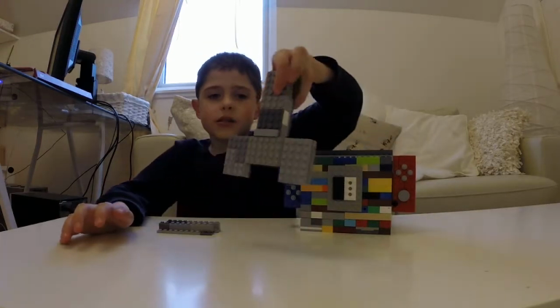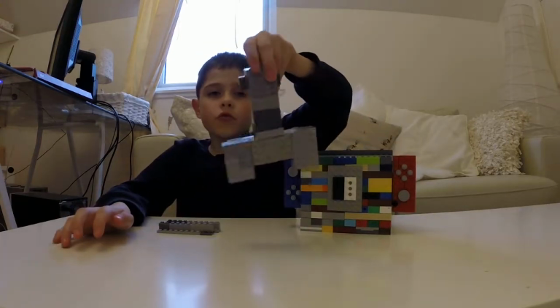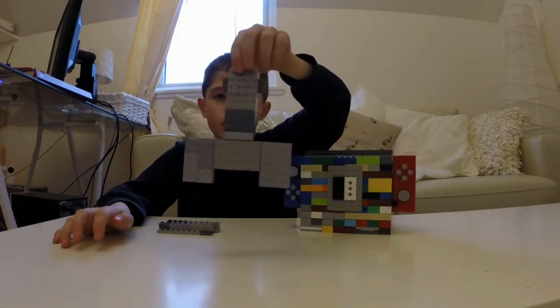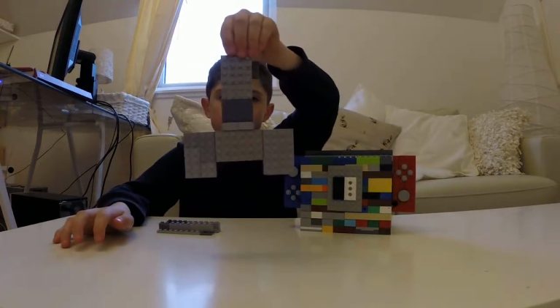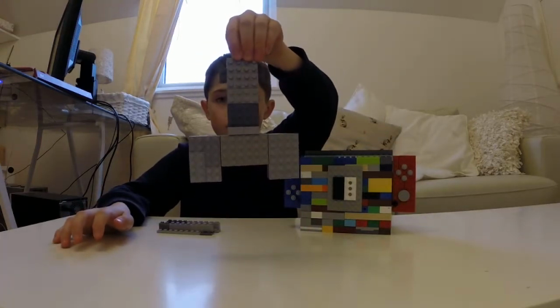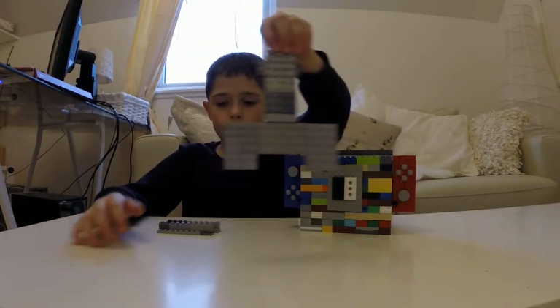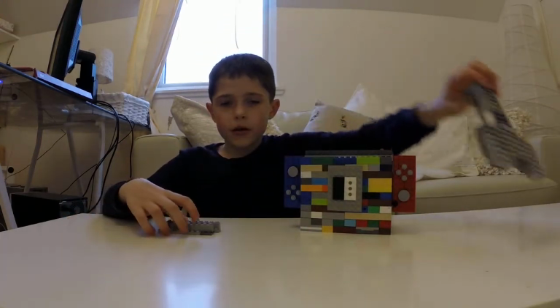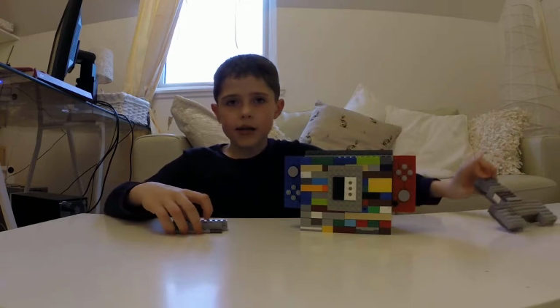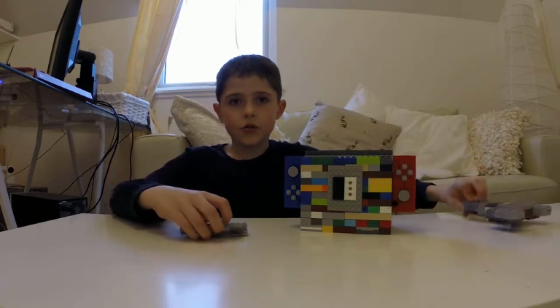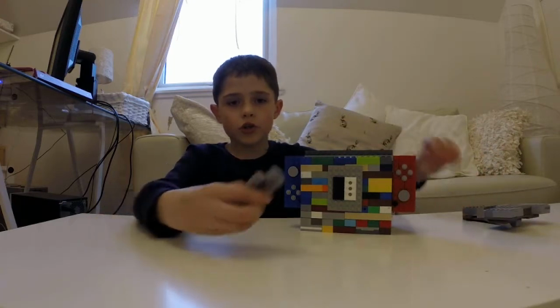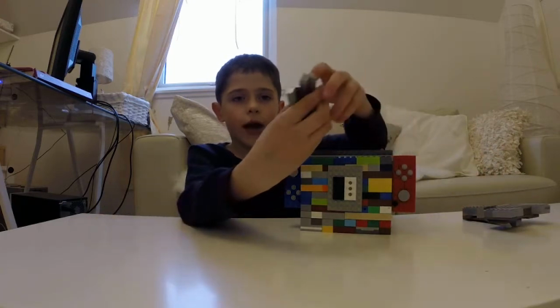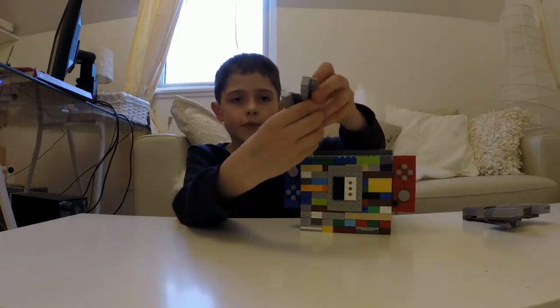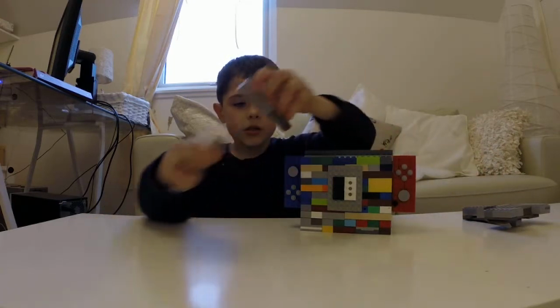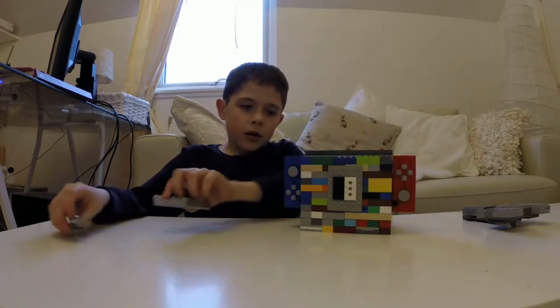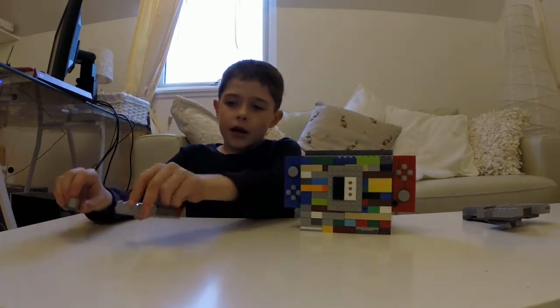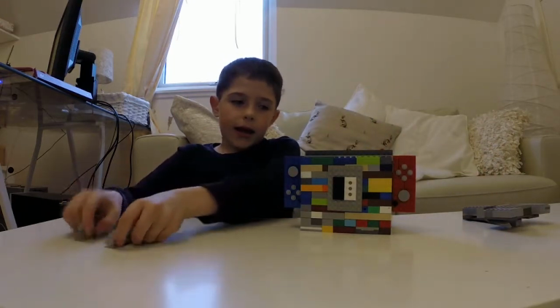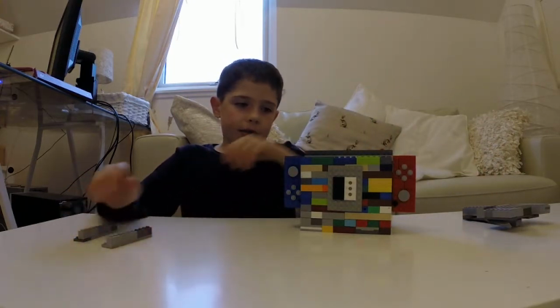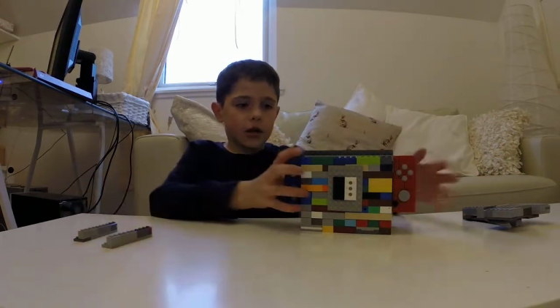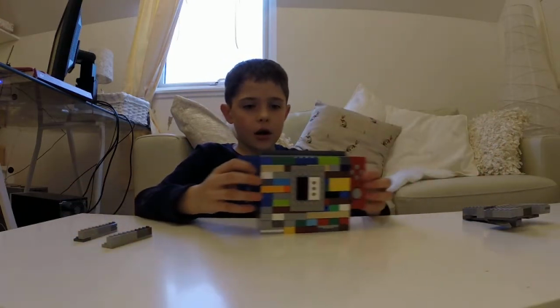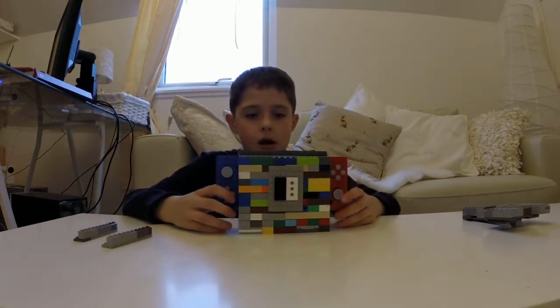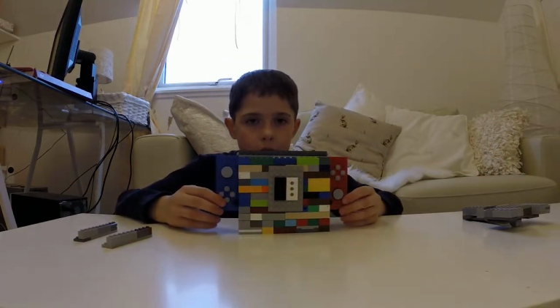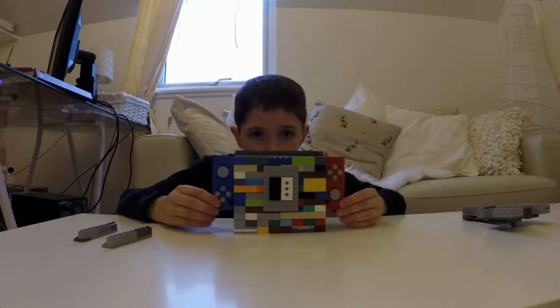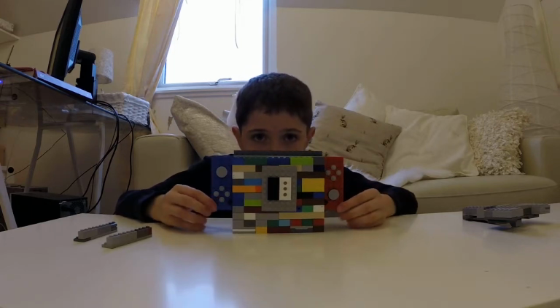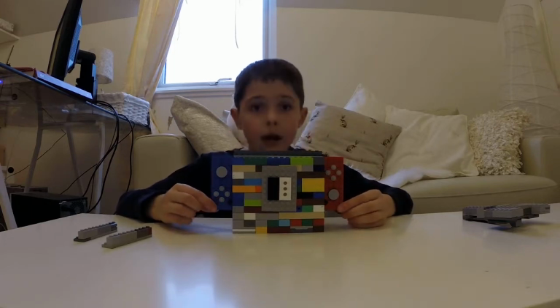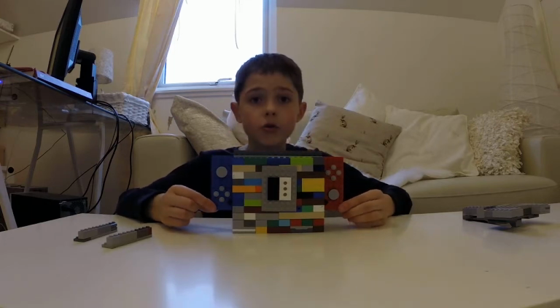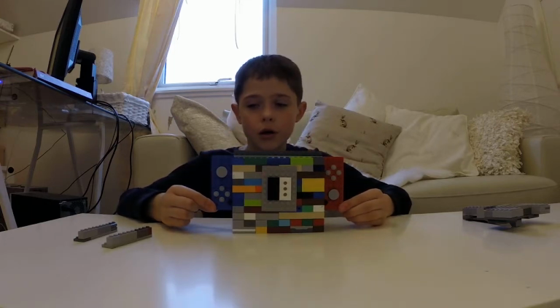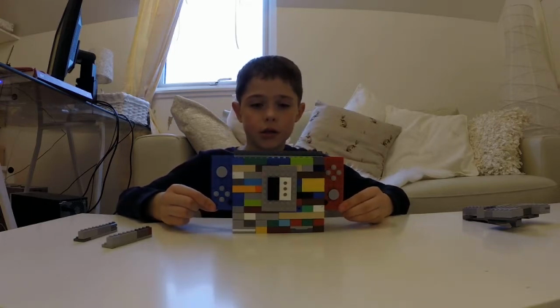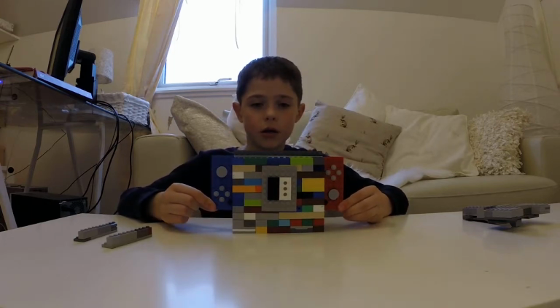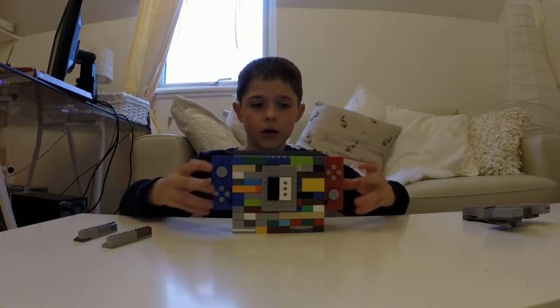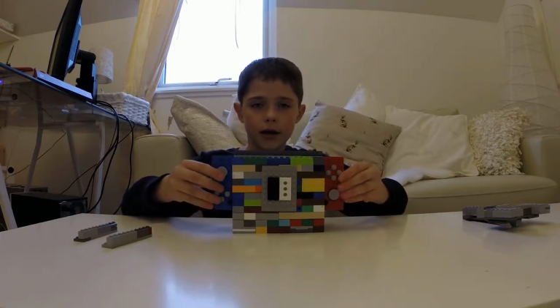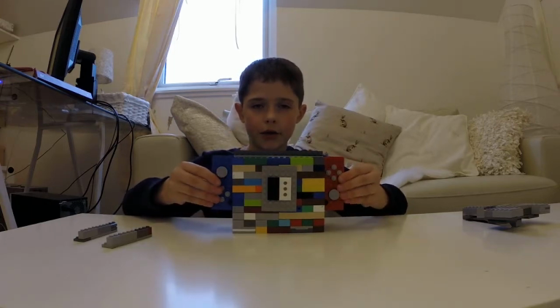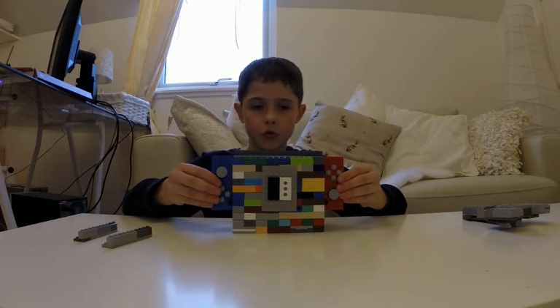It has the controller, the Joy-Con grip, the Joy-Con straps, the dock, the Joy-Cons, and the handheld mould.